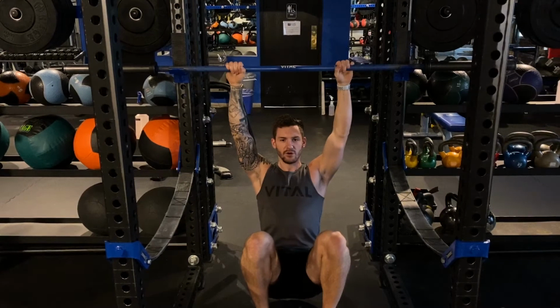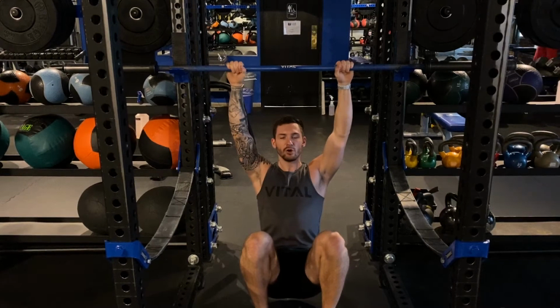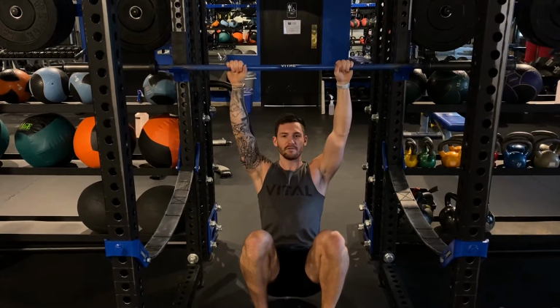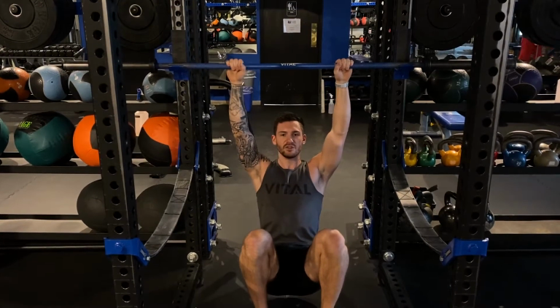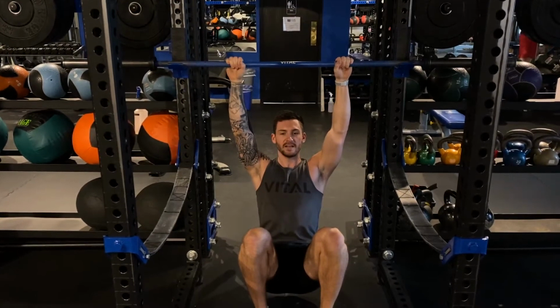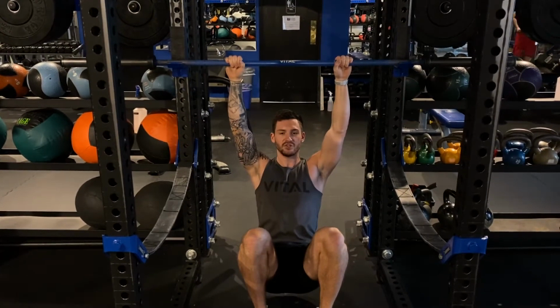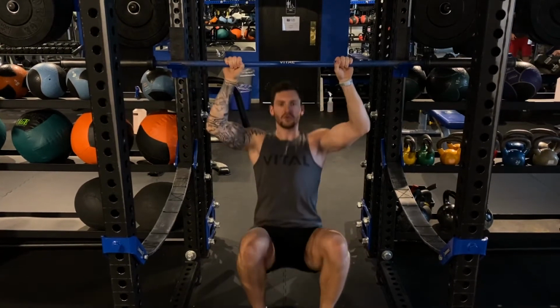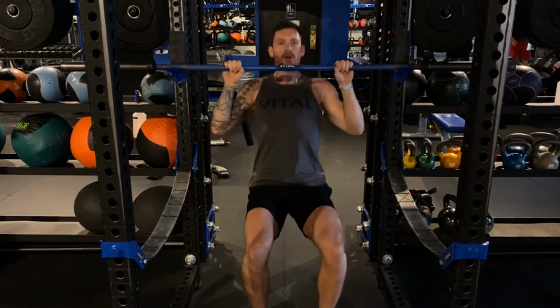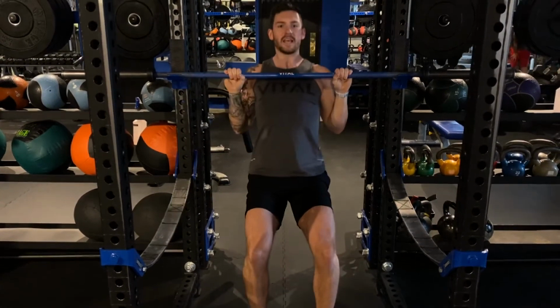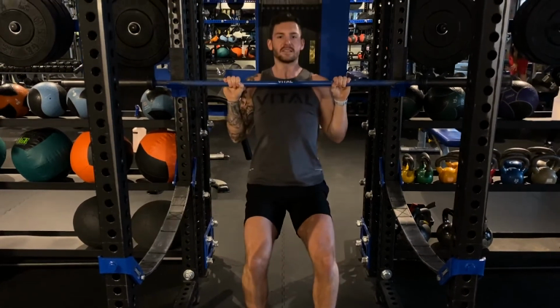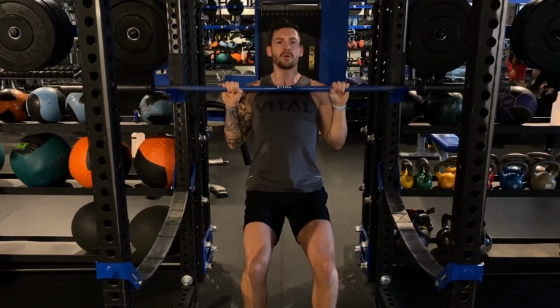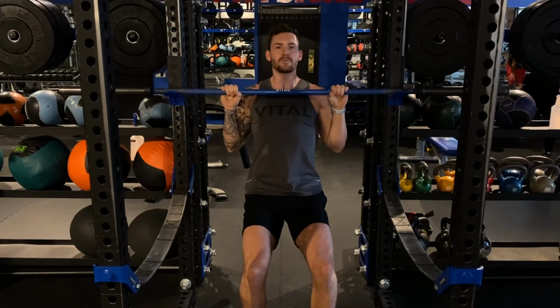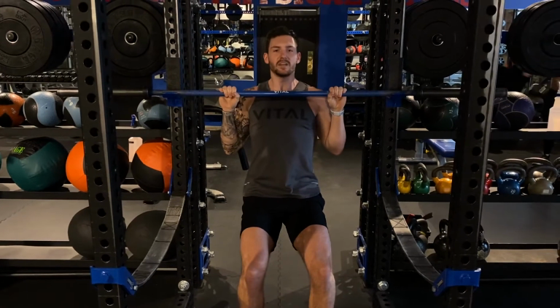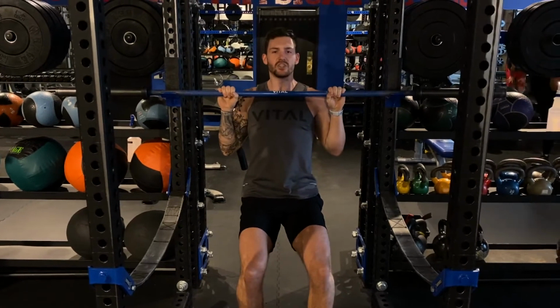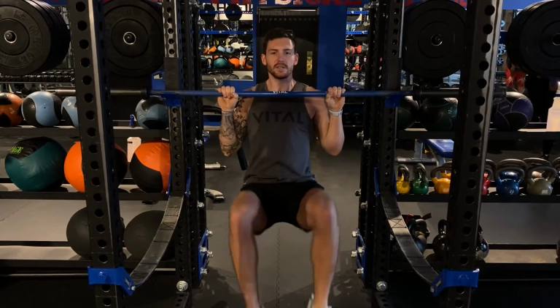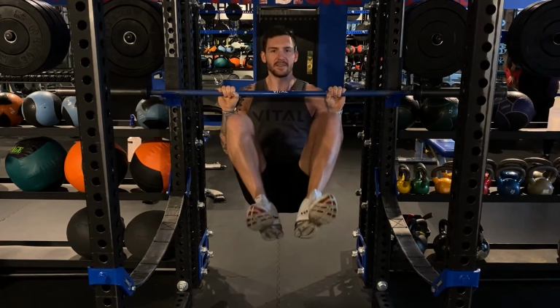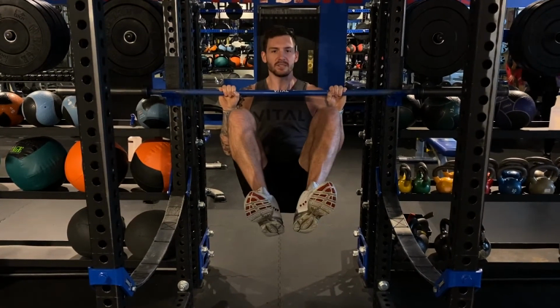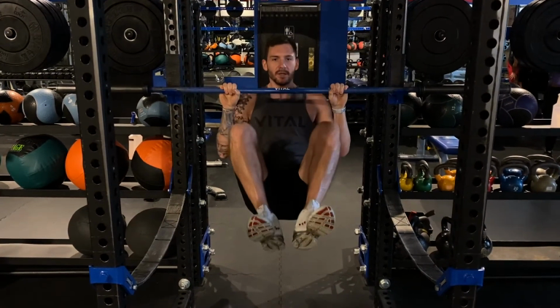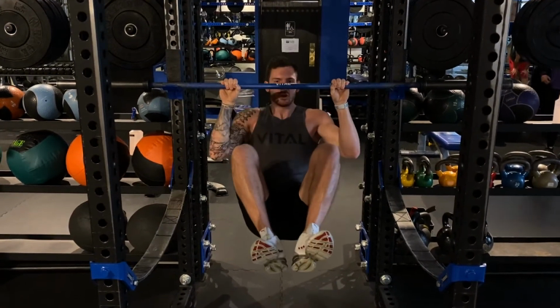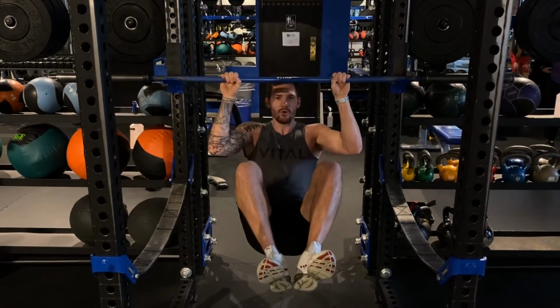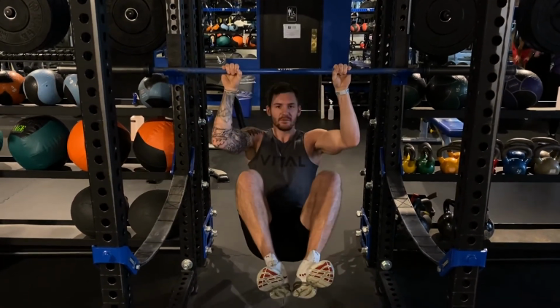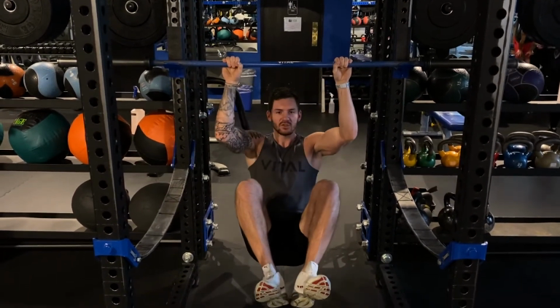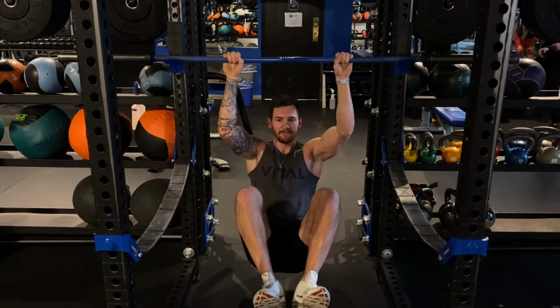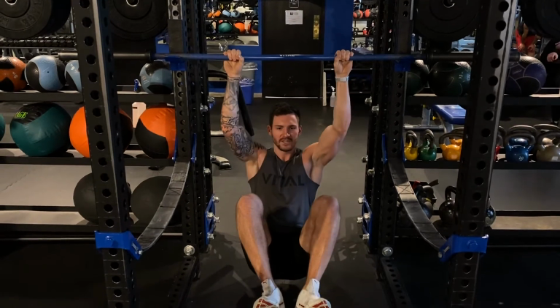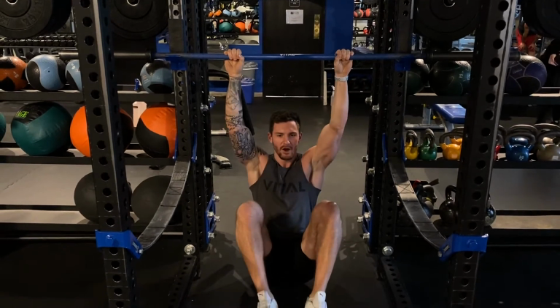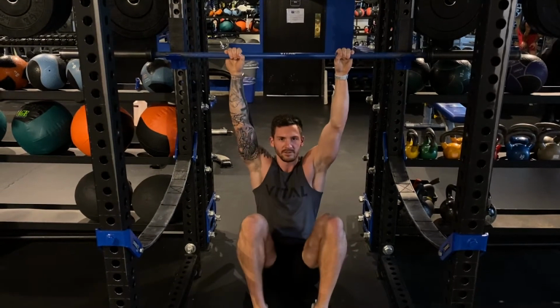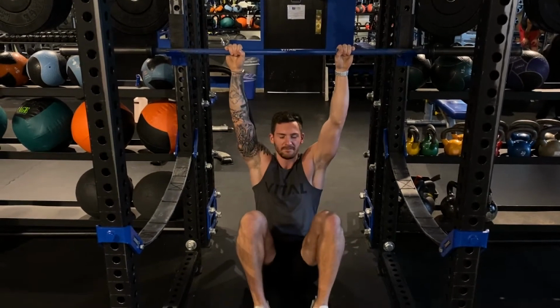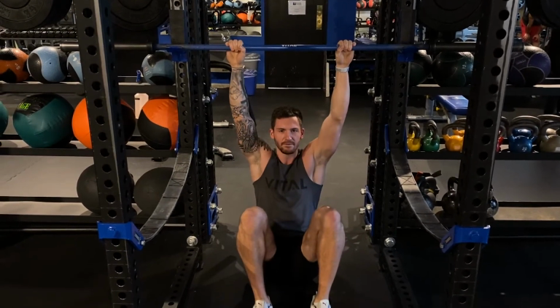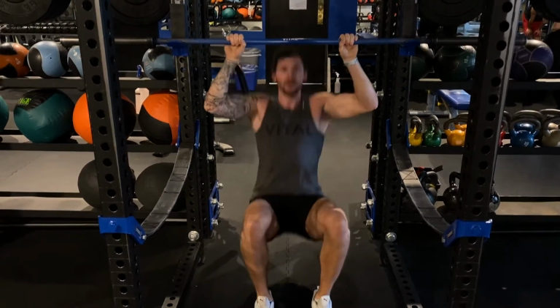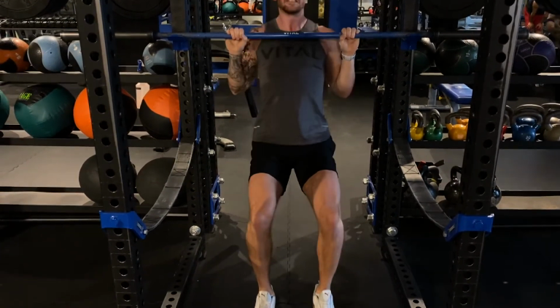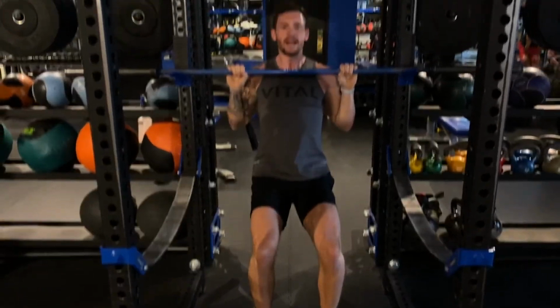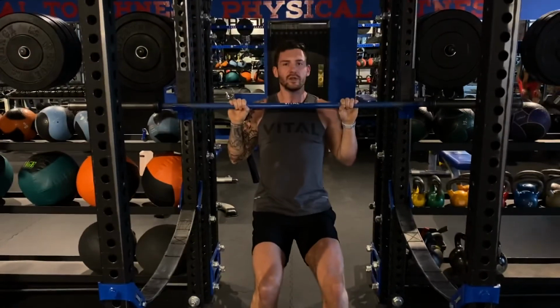You're going to pull yourself up using your feet as much as you need to. Once I get to the top, I'm going to lift my knees up to my chest, and at the same time control myself down until I get full extension of my arms. Feet hit the floor, stand back up, do it again.